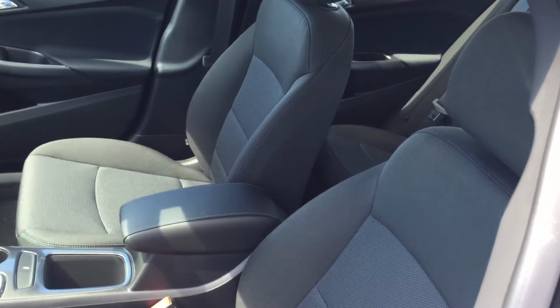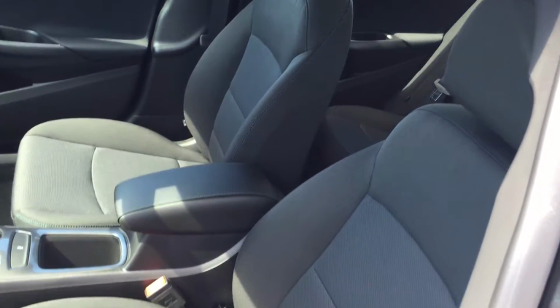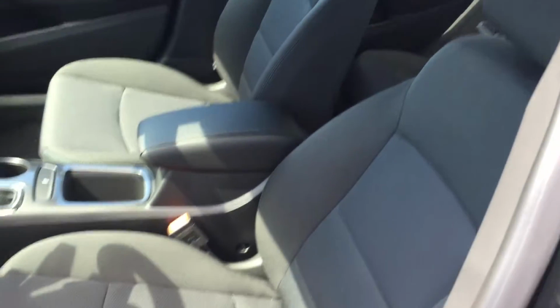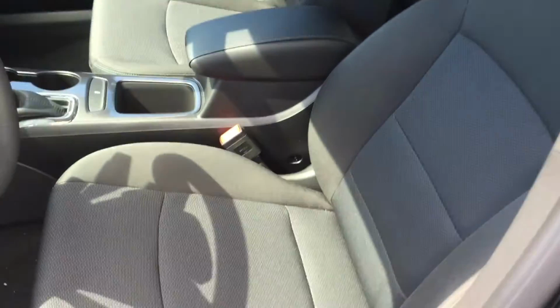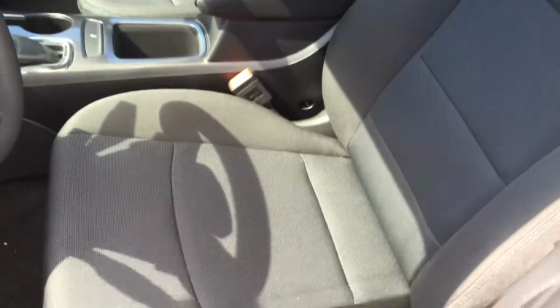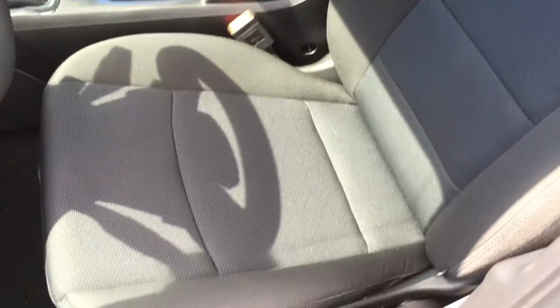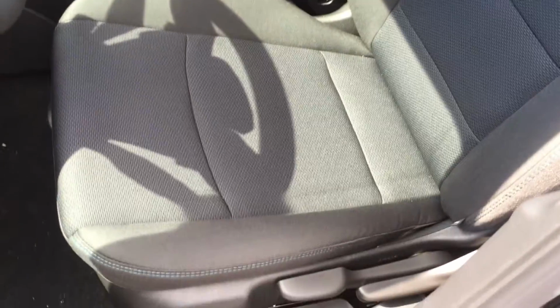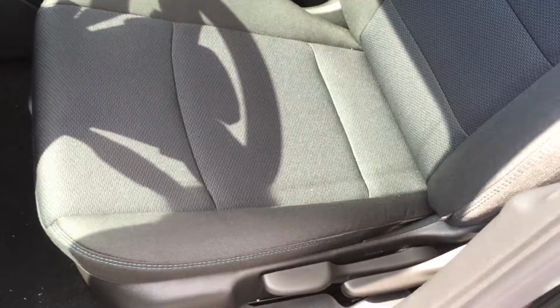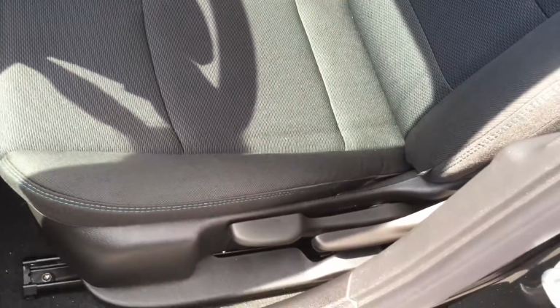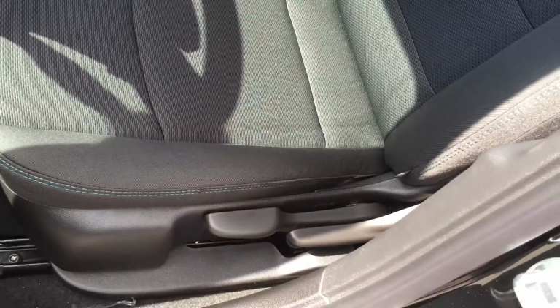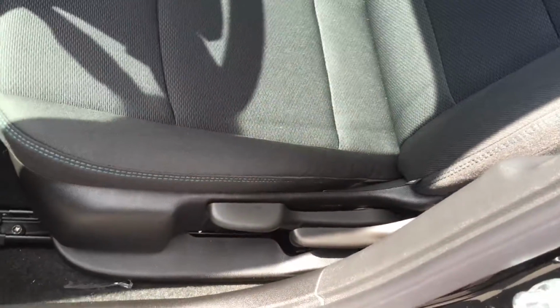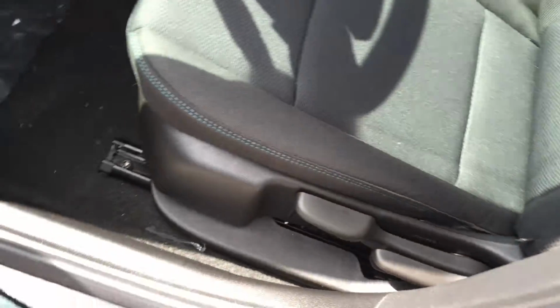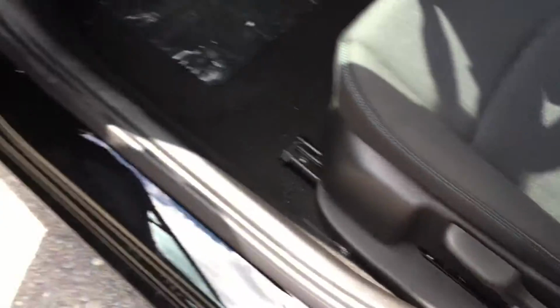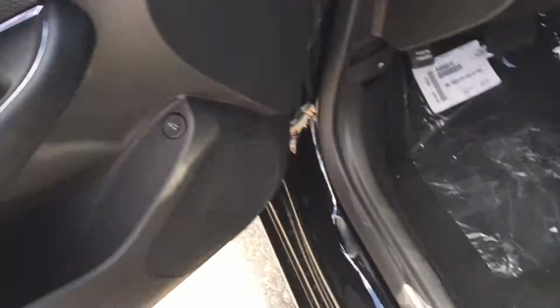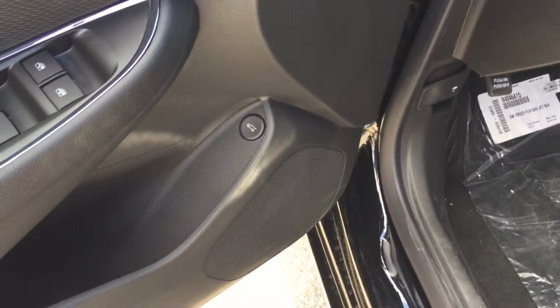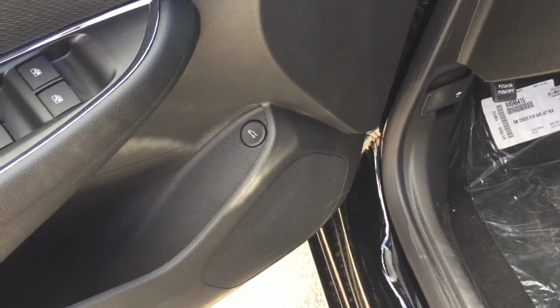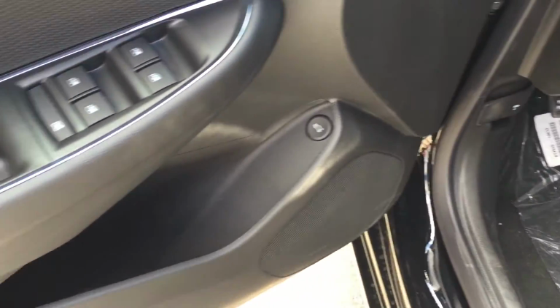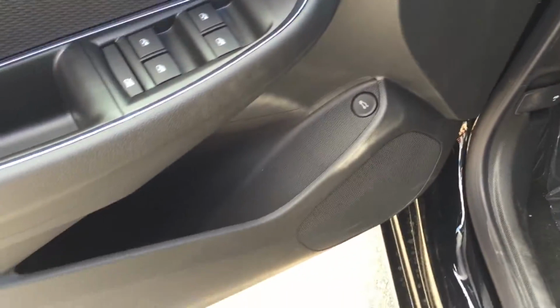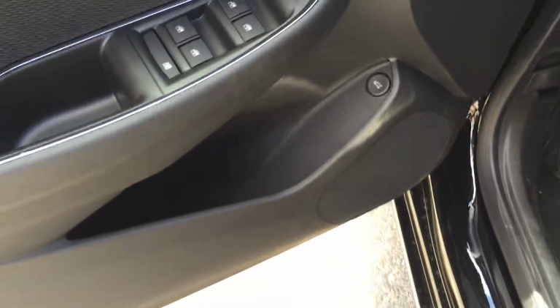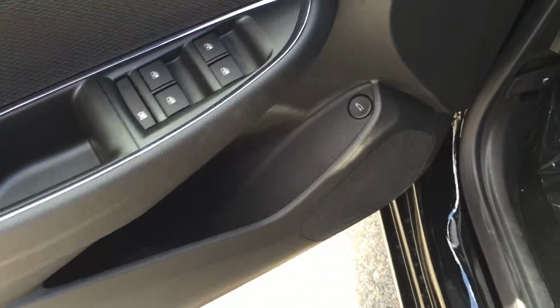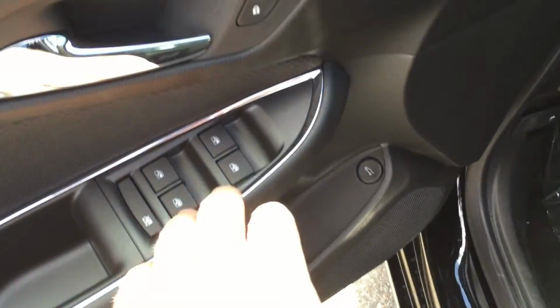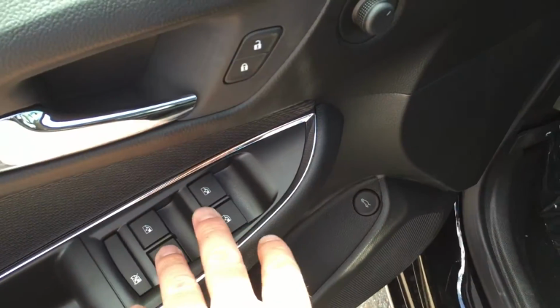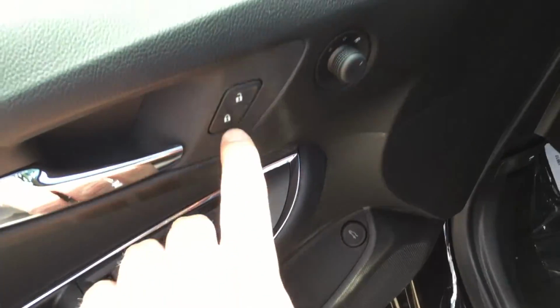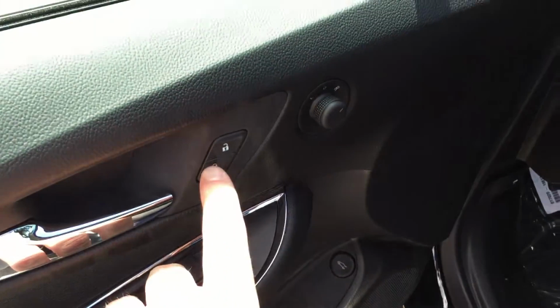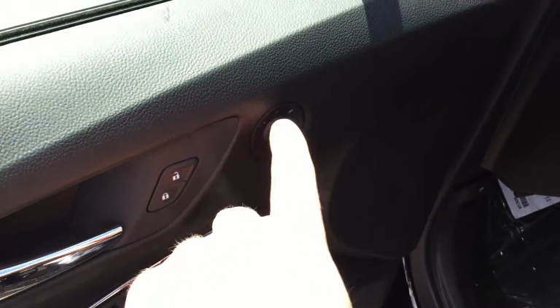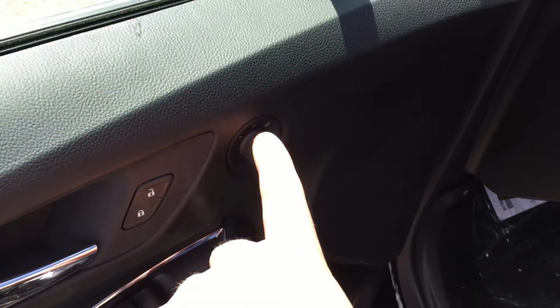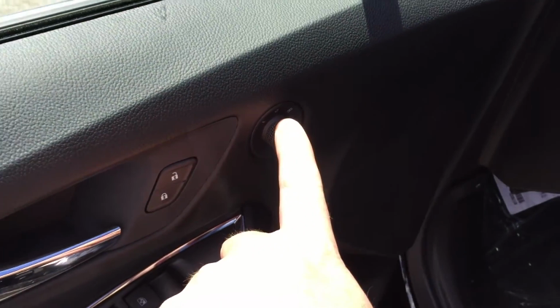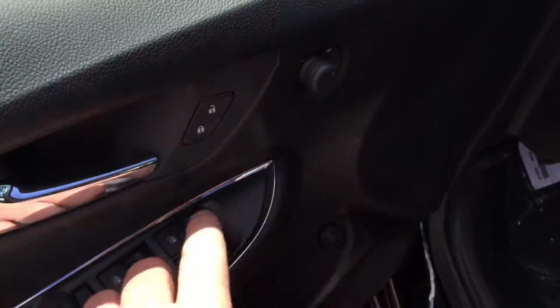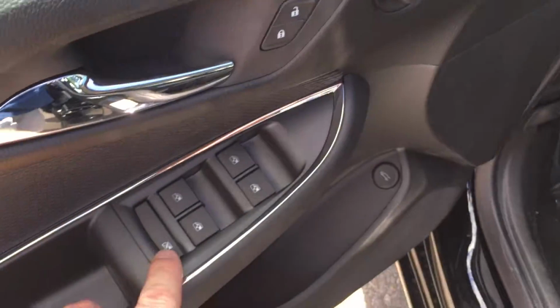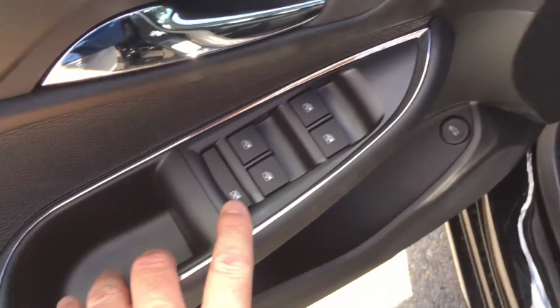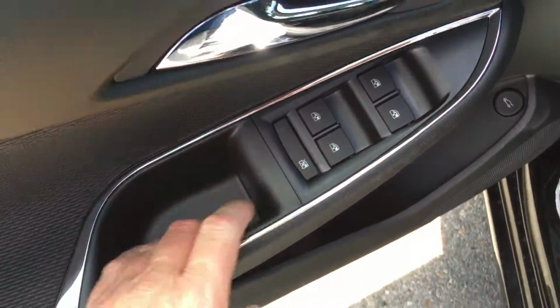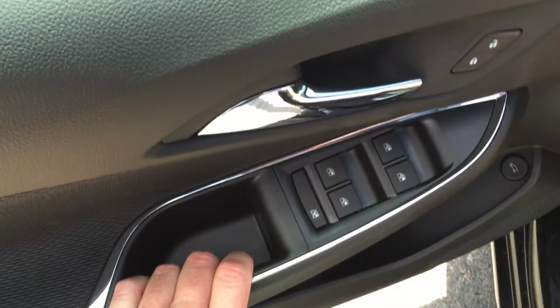Taking a look inside the vehicle, you can see that the upholstery is all cloth. There are the handles to adjust the driver's seat. You do have your power trunk, lots of room and storage in the door, power windows, power locks, and power mirrors for driver and passenger, and child safety locks for the rear windows.